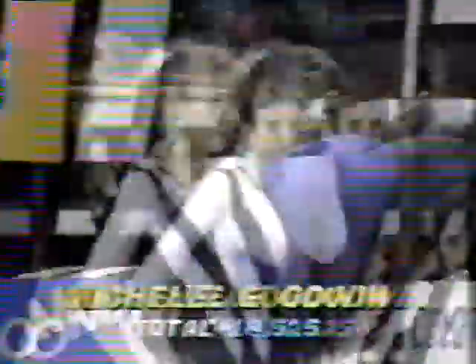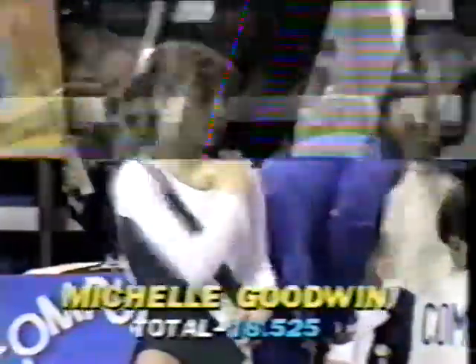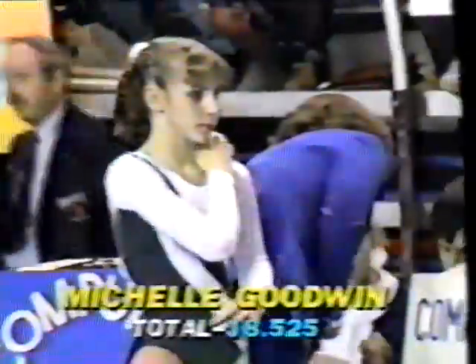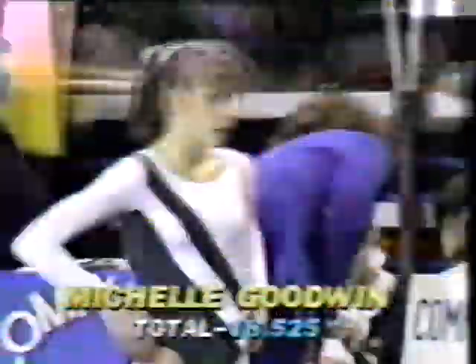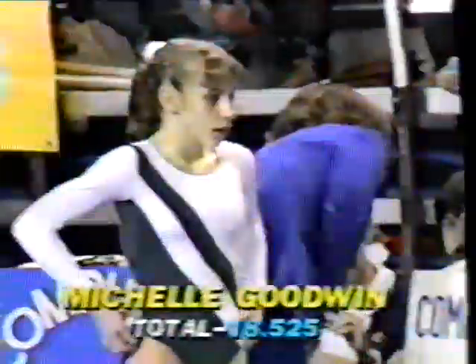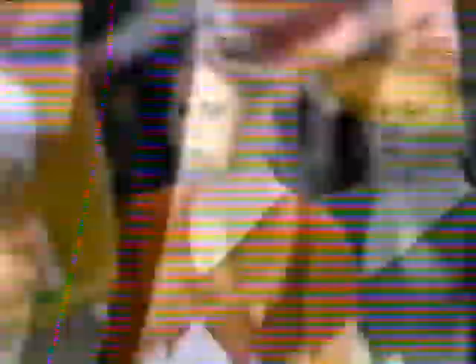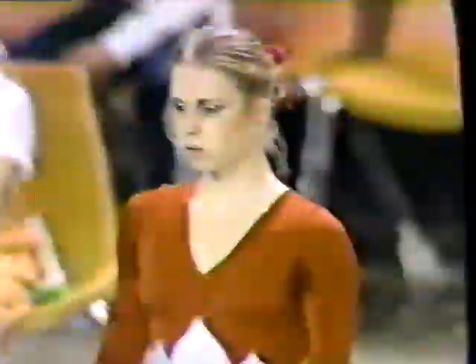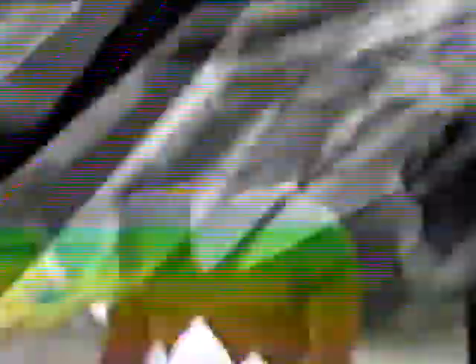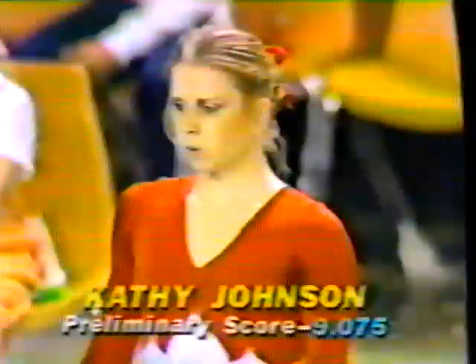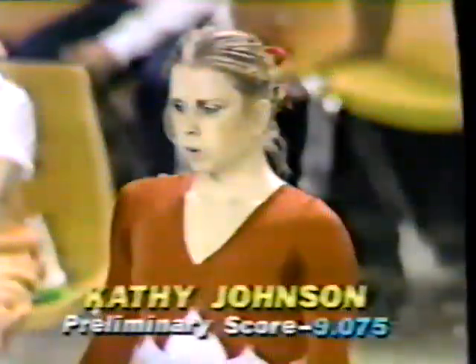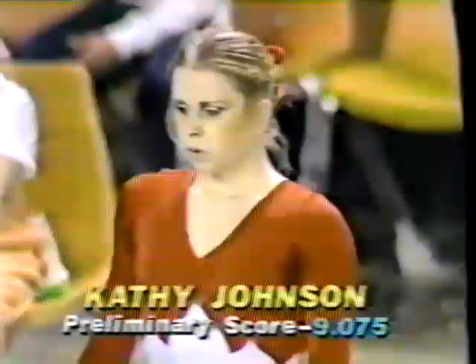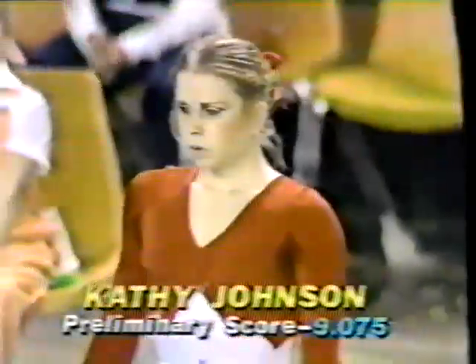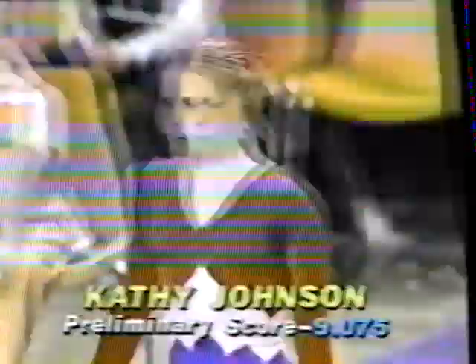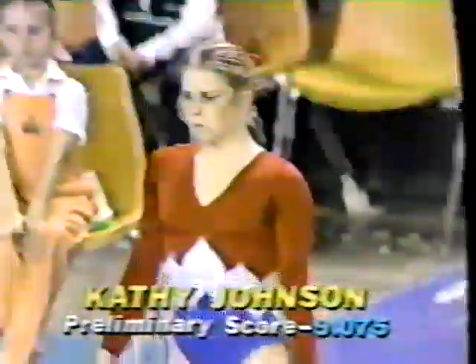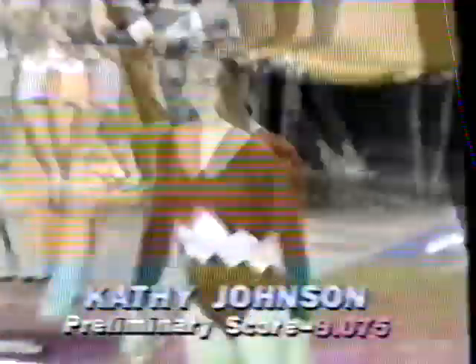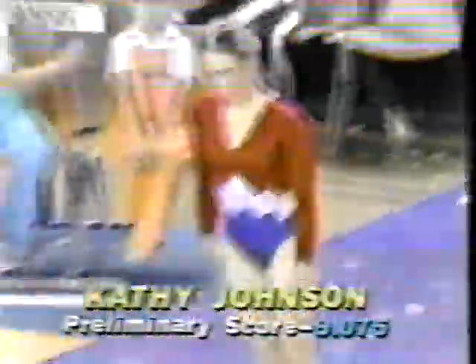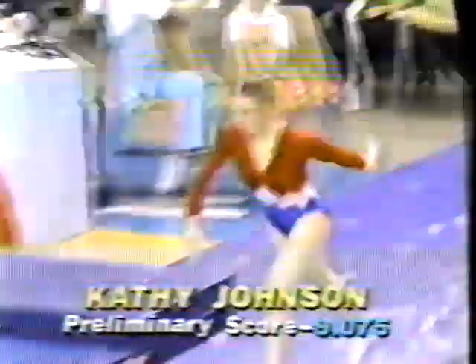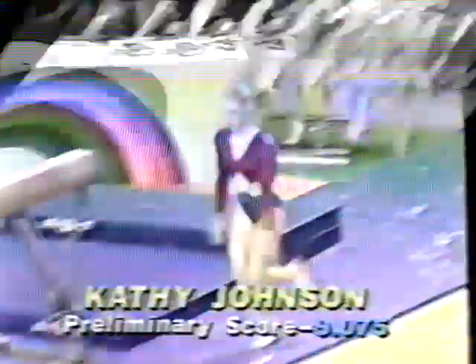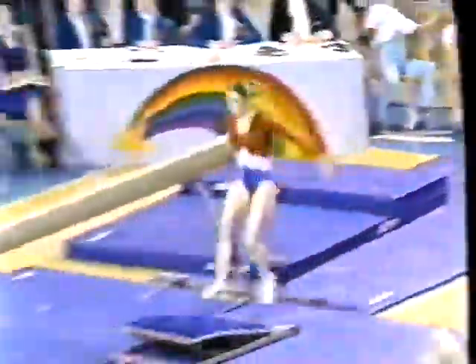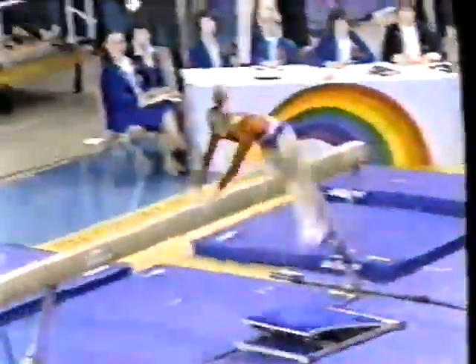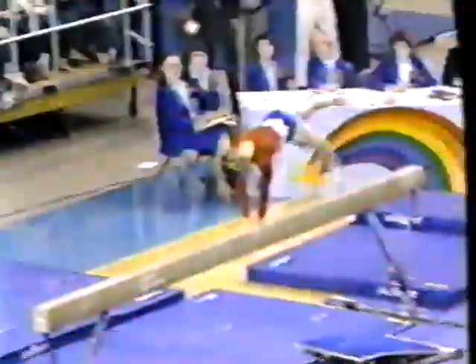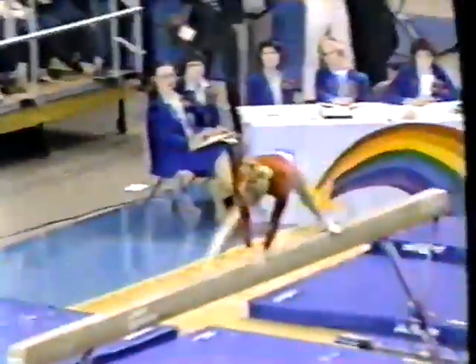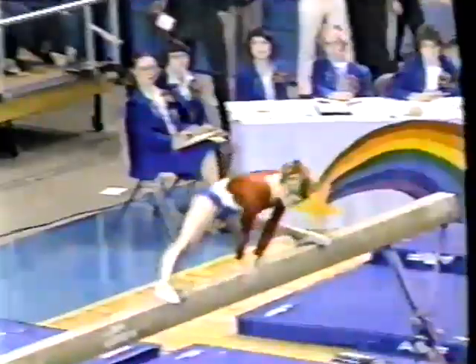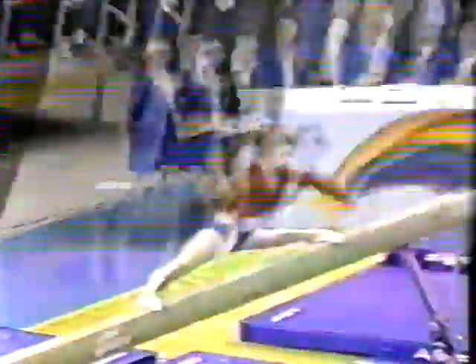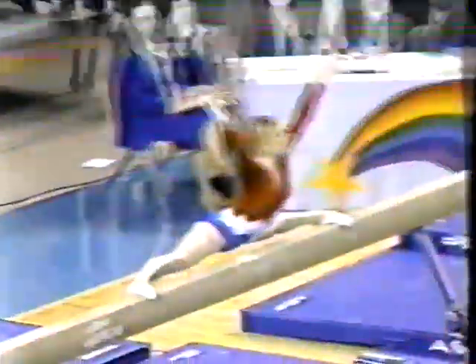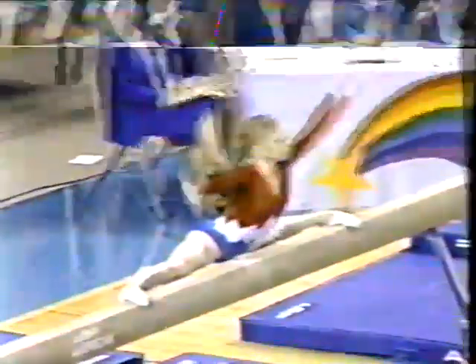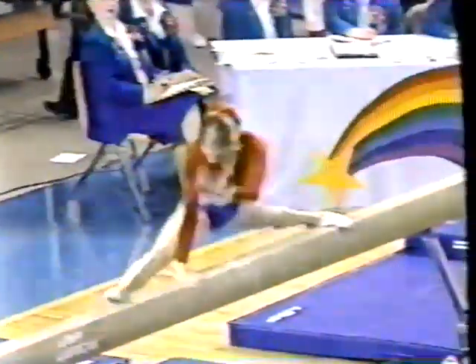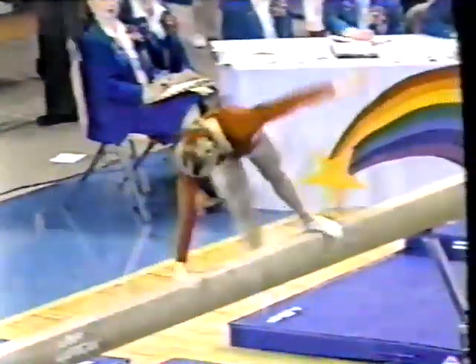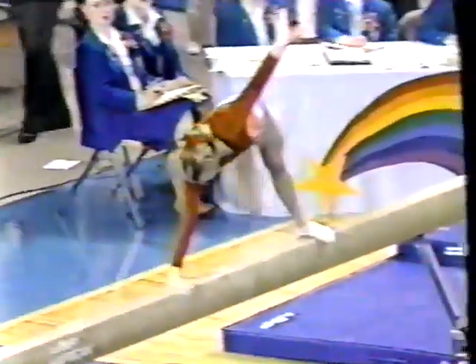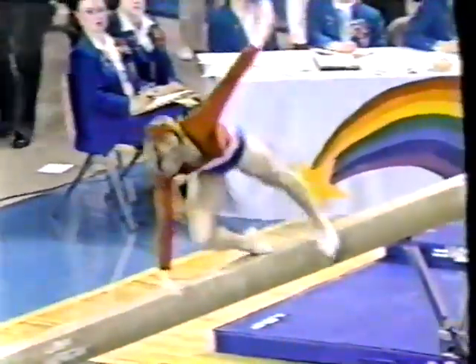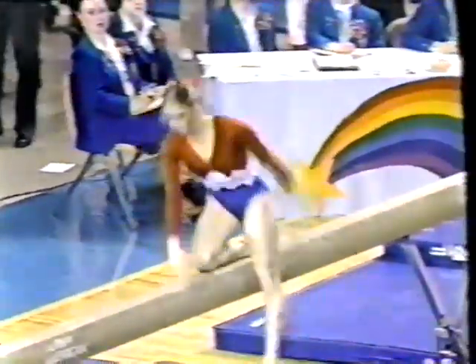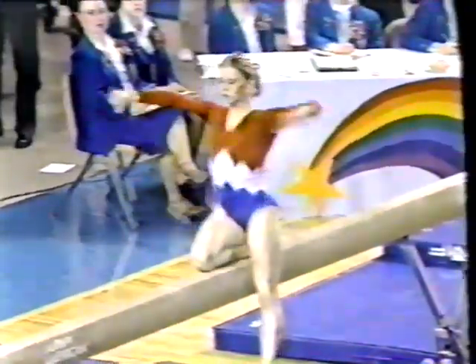You see her score now and her total. Here's Kathy Johnson, the veteran from Atlanta, 21 years old. She has won it all. And balance beam is an event that she has very strong feelings about.